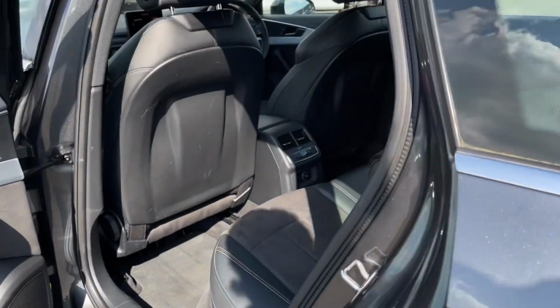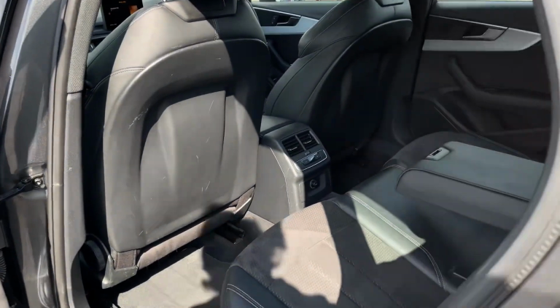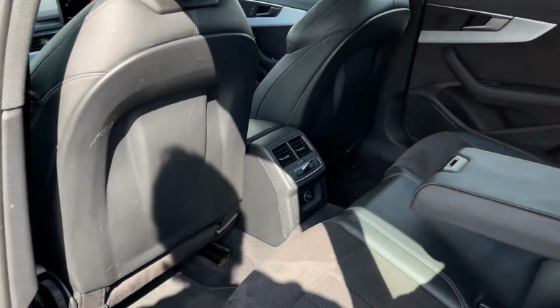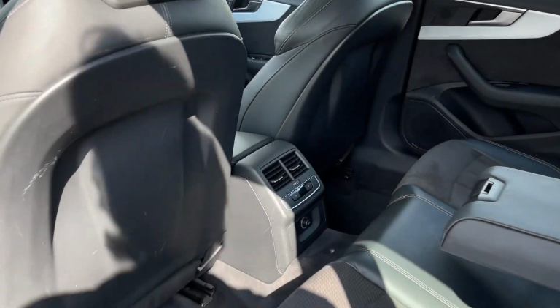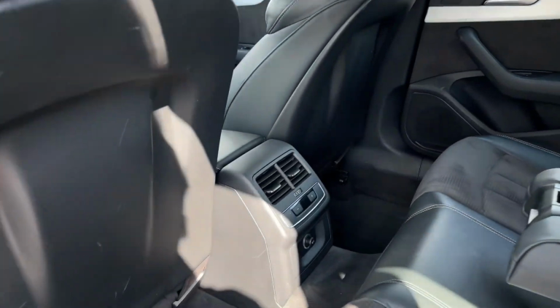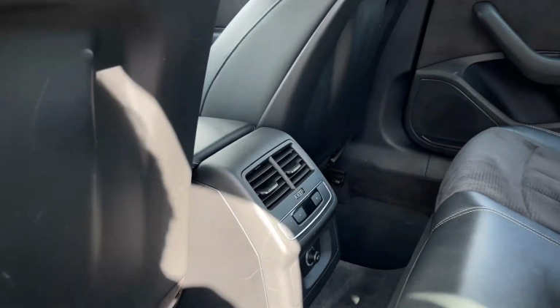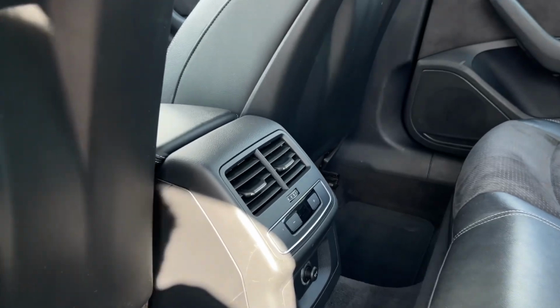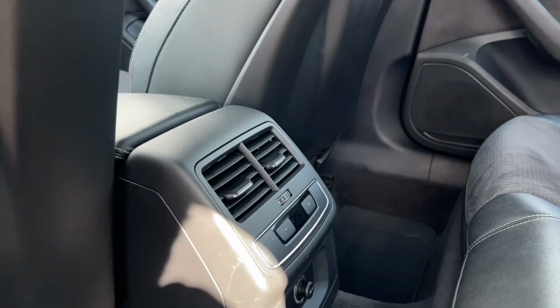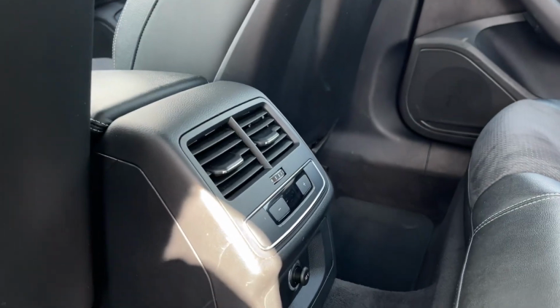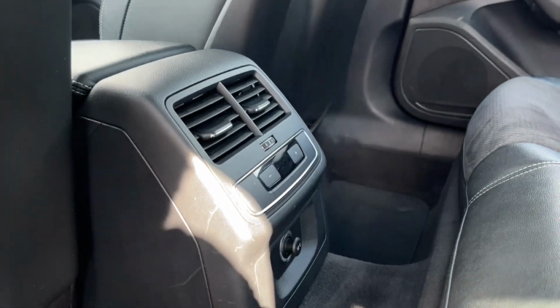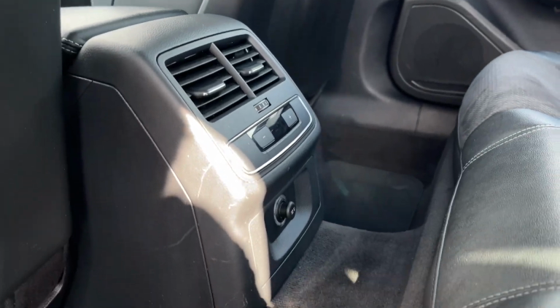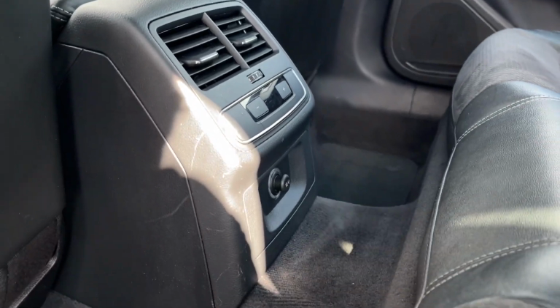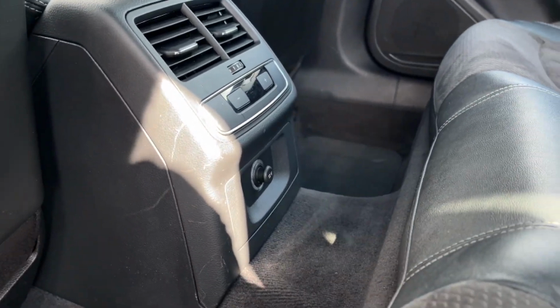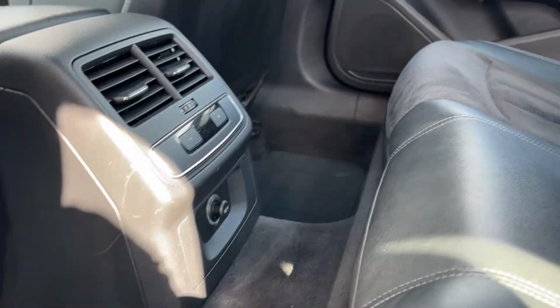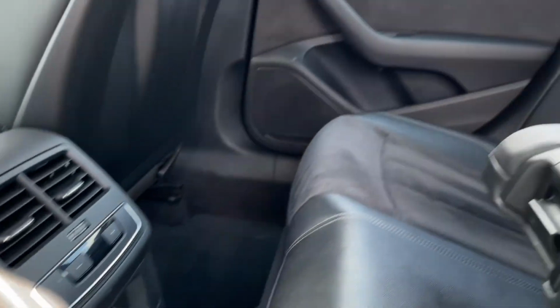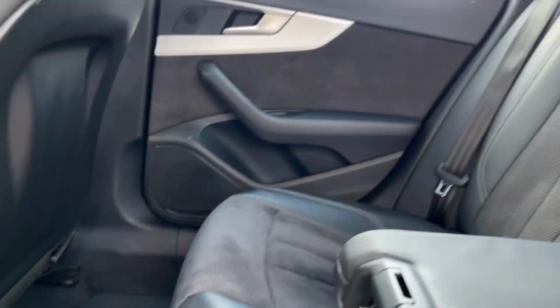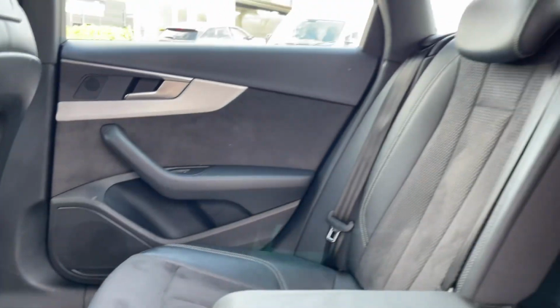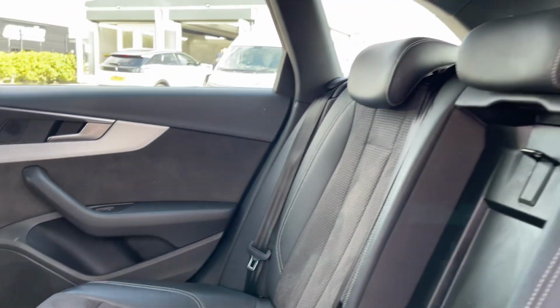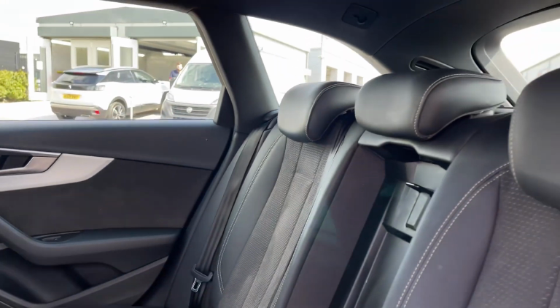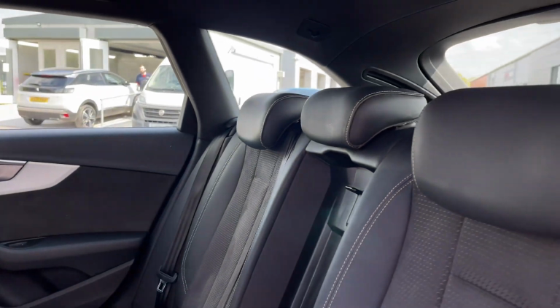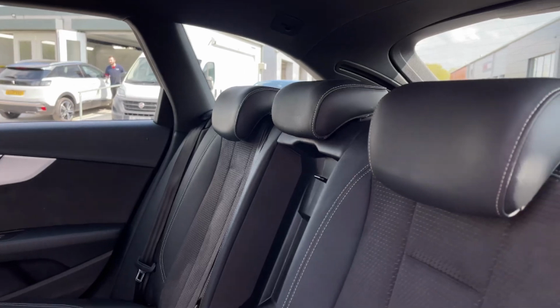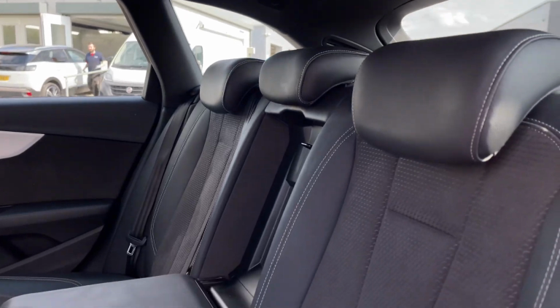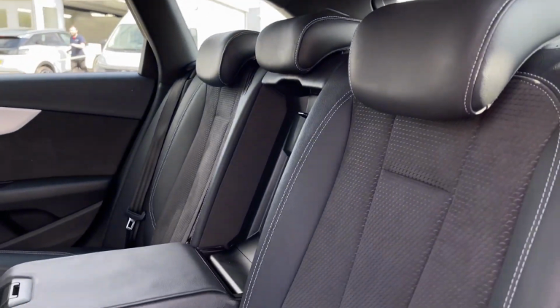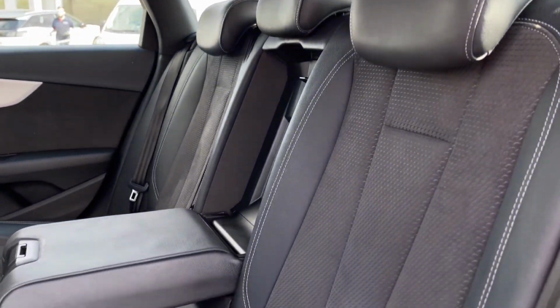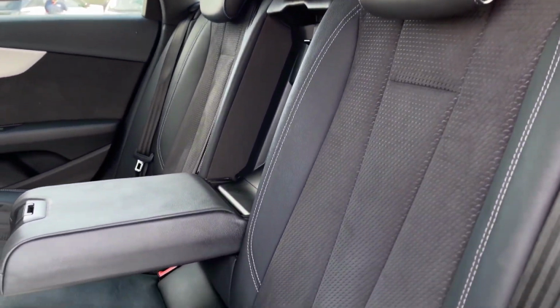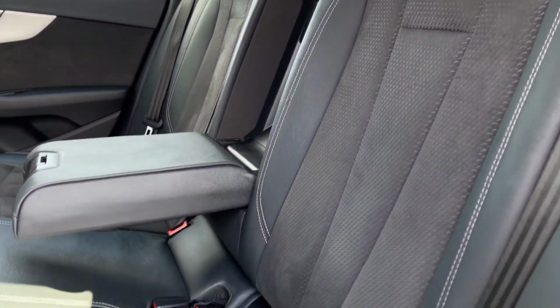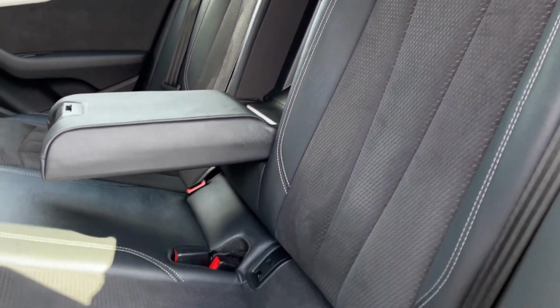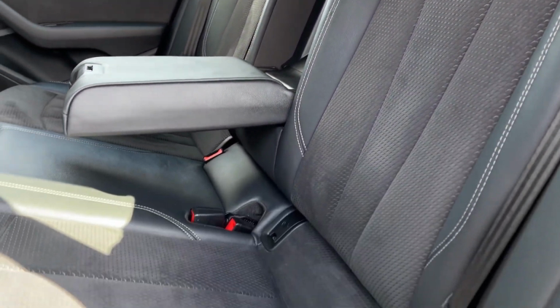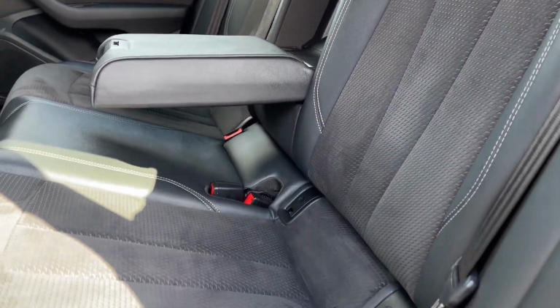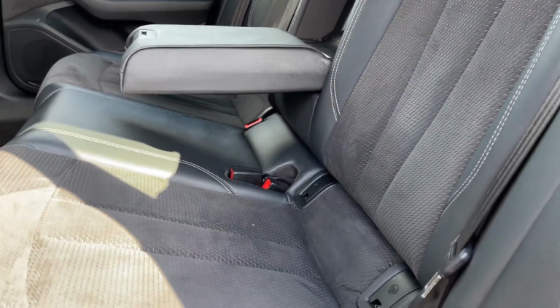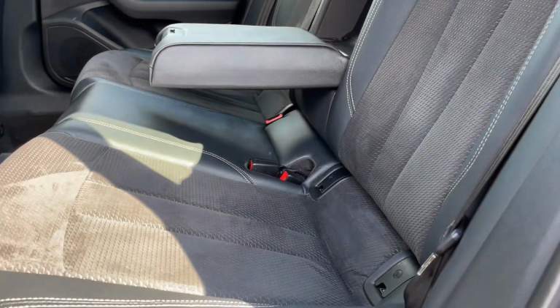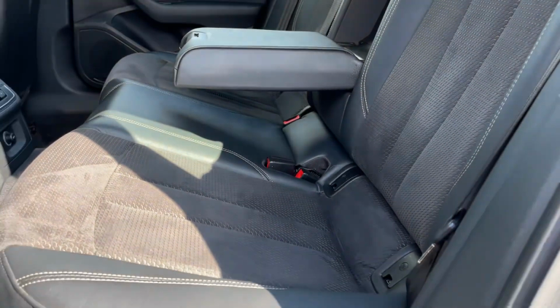Into the rear seating now, you've got the vent controls and an additional climate zone, with a 12-volt socket underneath. You've got the gorgeous leather and Alcantara upholstery which is super comfortable and offers ISOFIX mounting points.